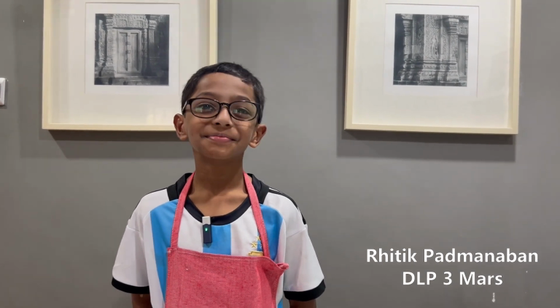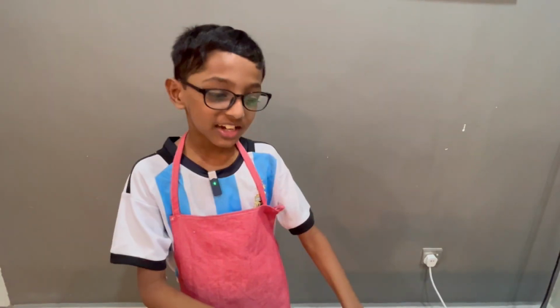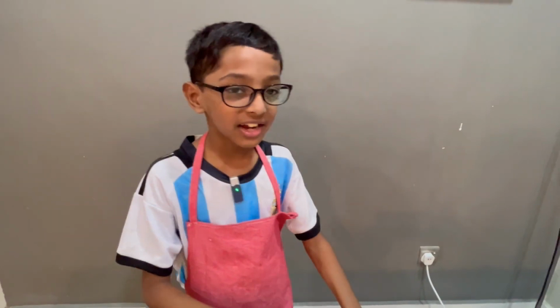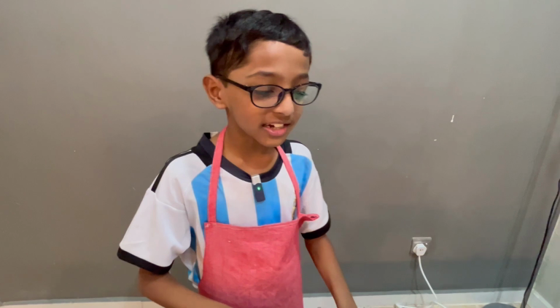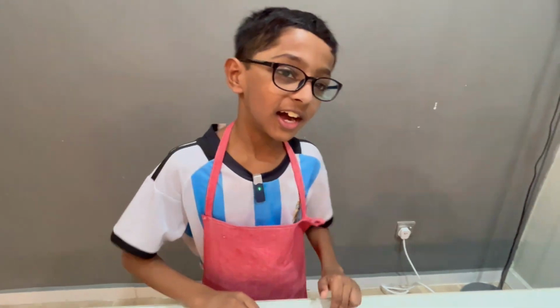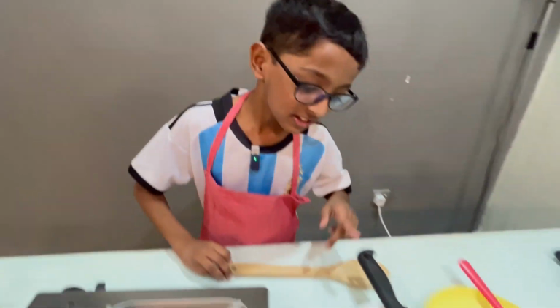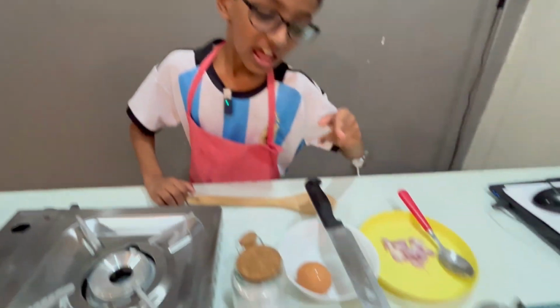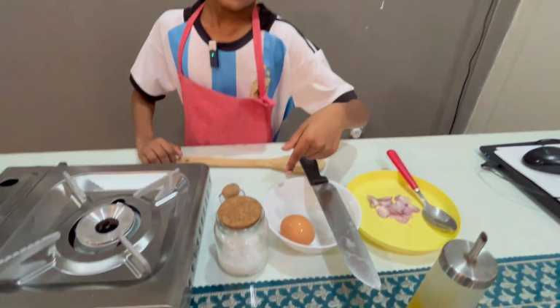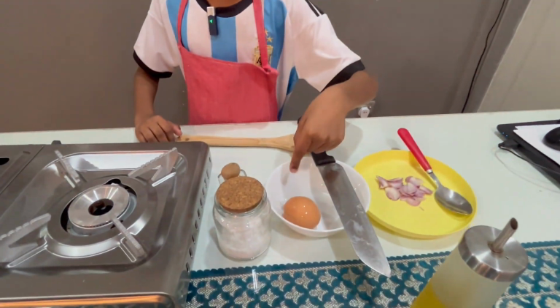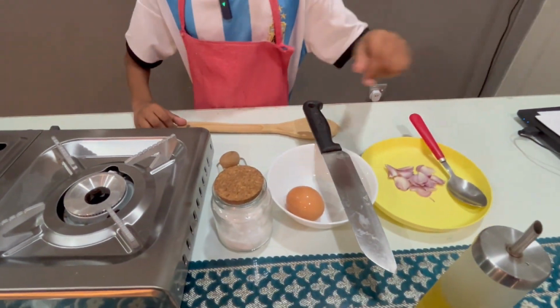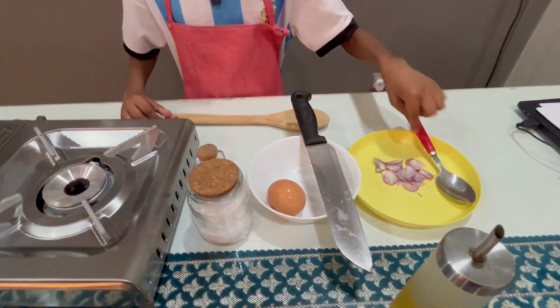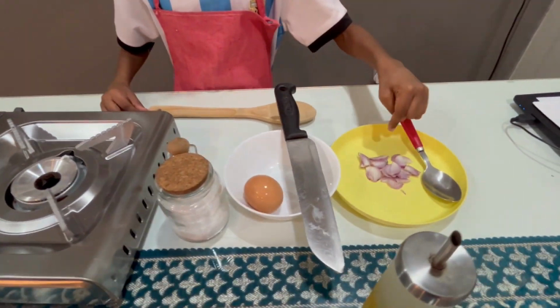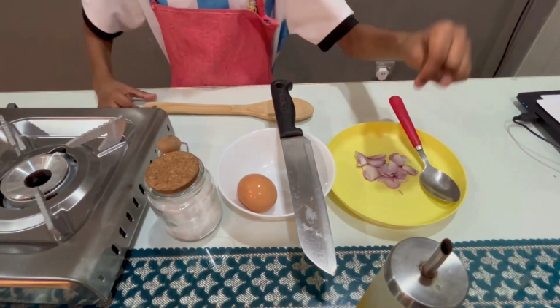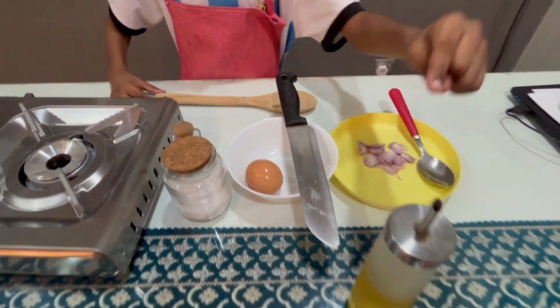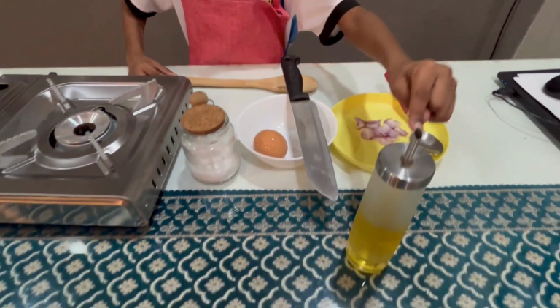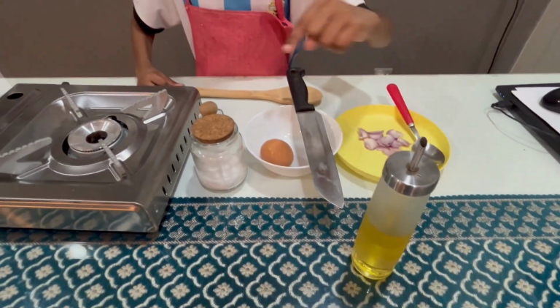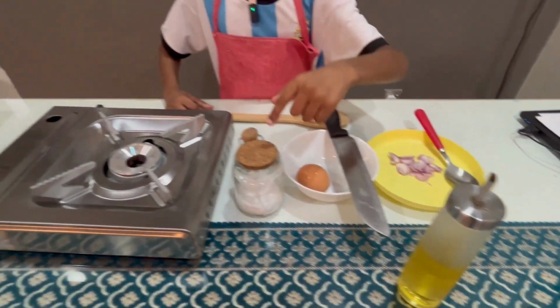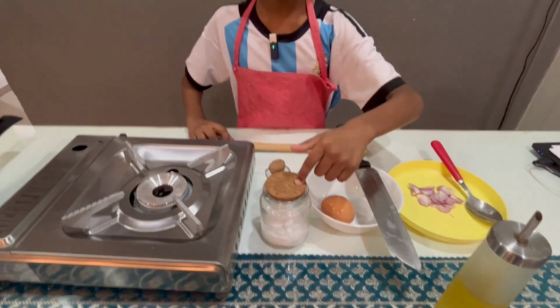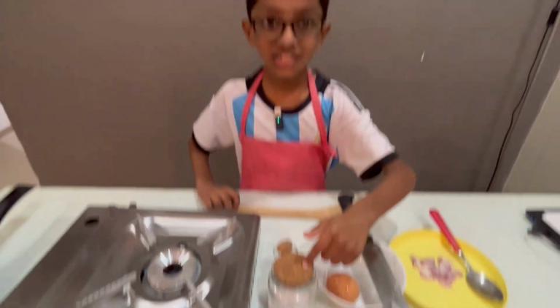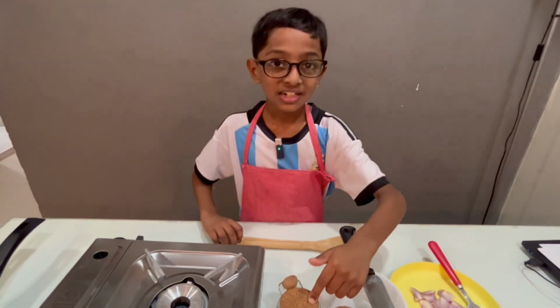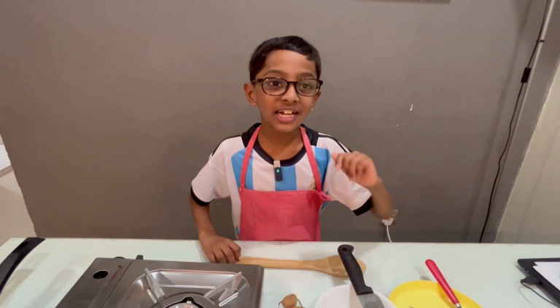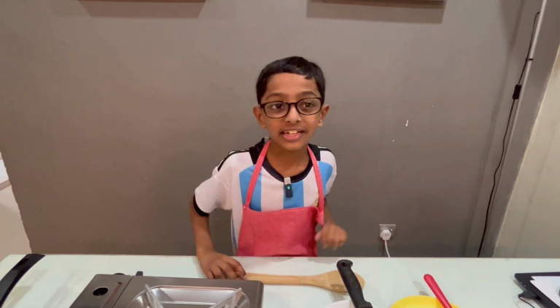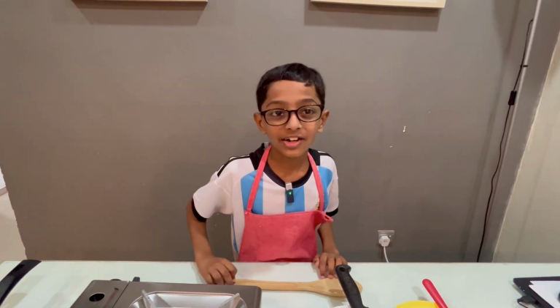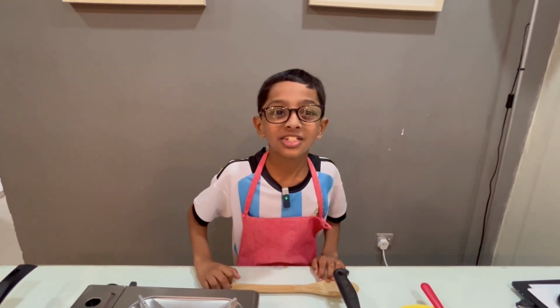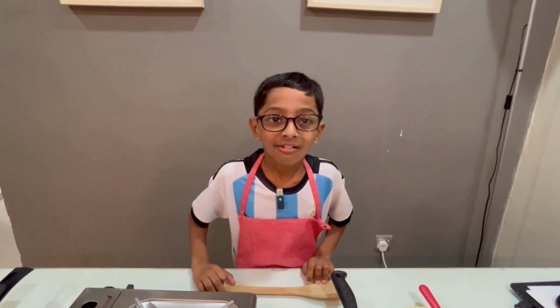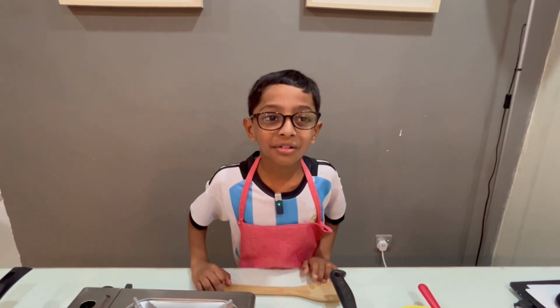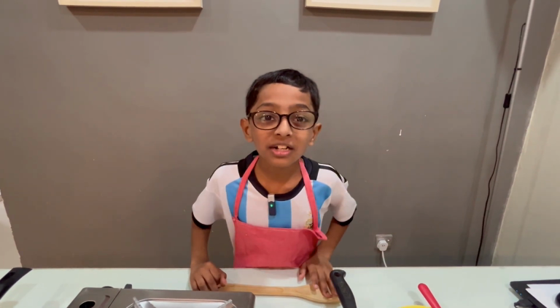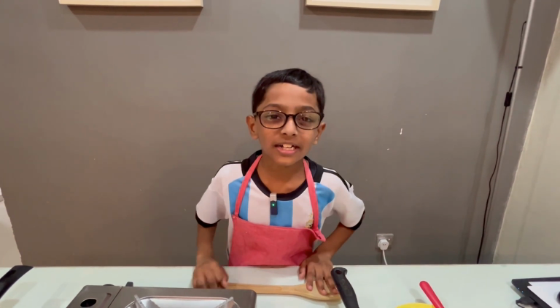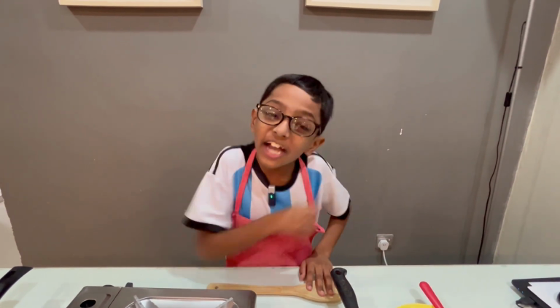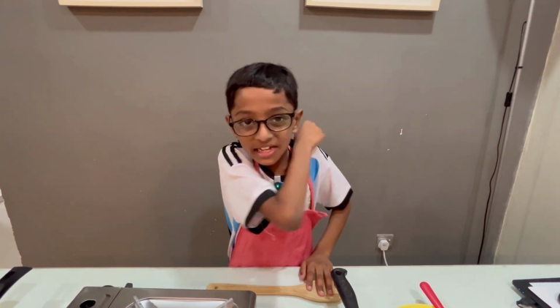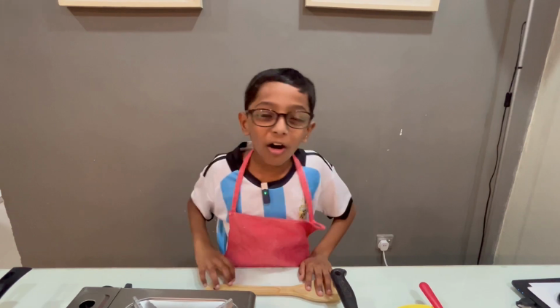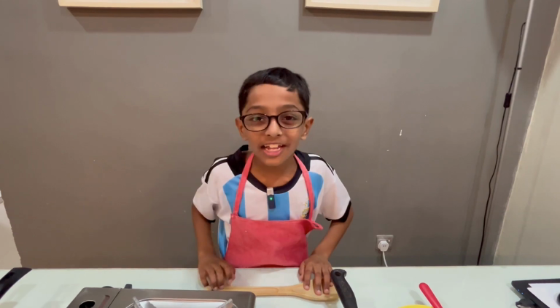The ingredients are an egg, an onion, oil and salt. That's the ingredients we have to make a yummy omelette.